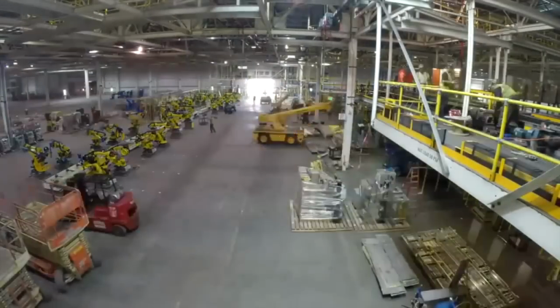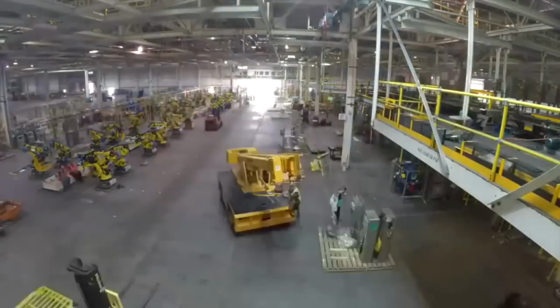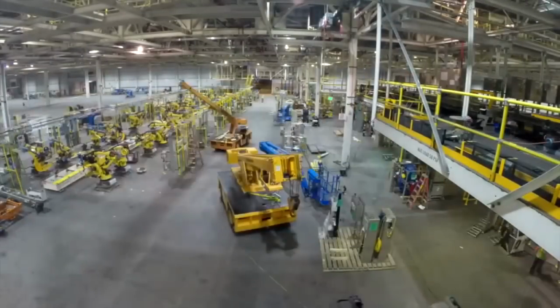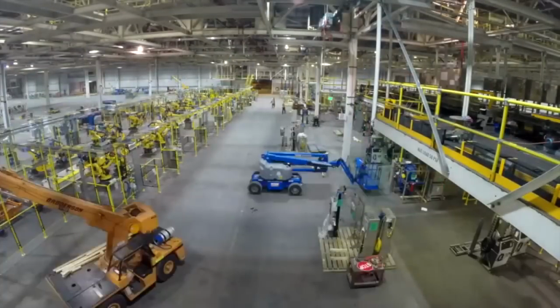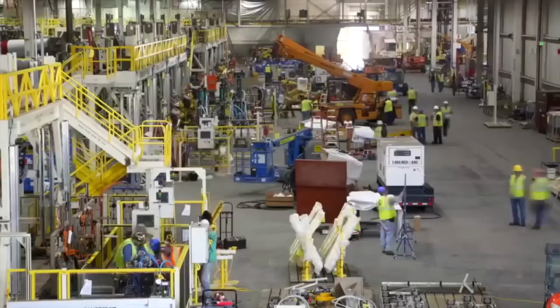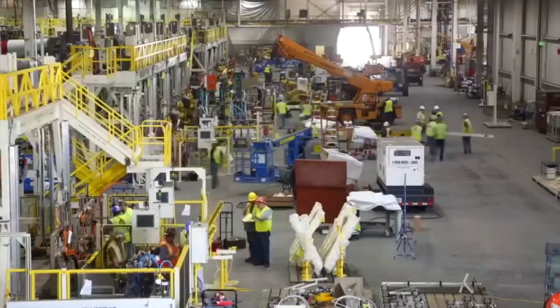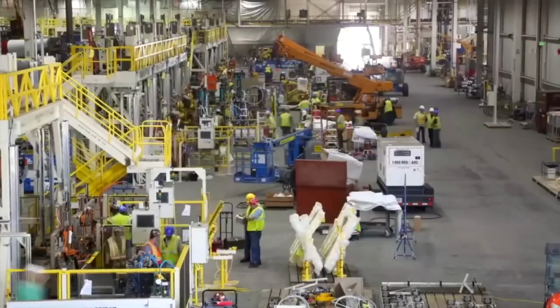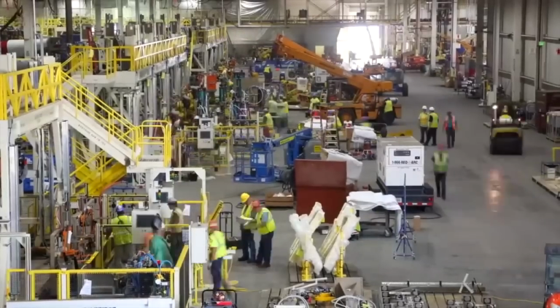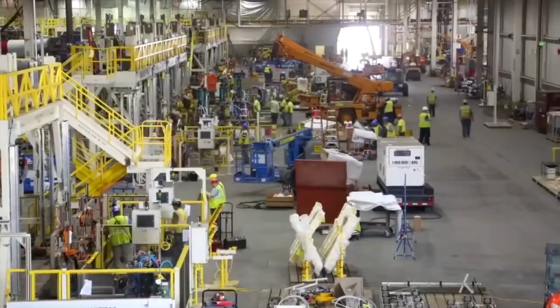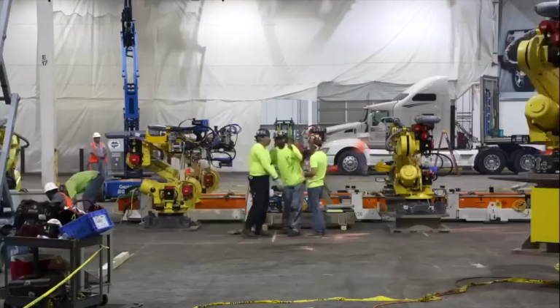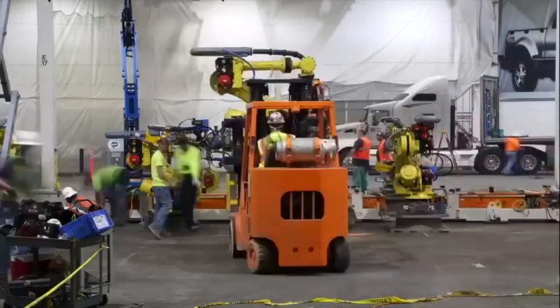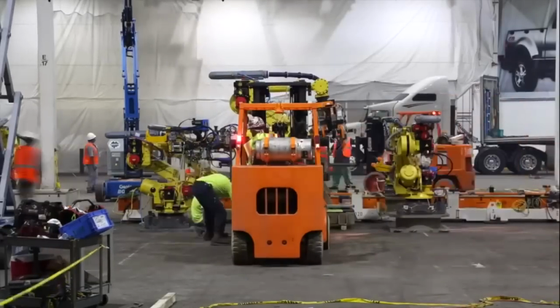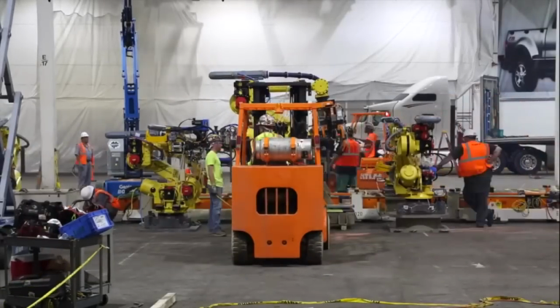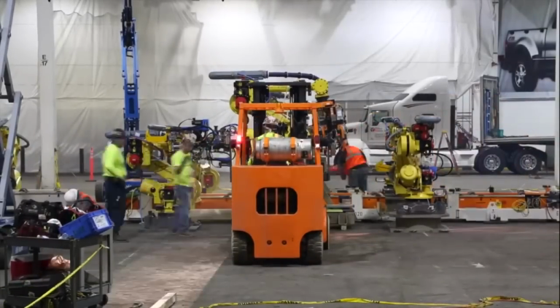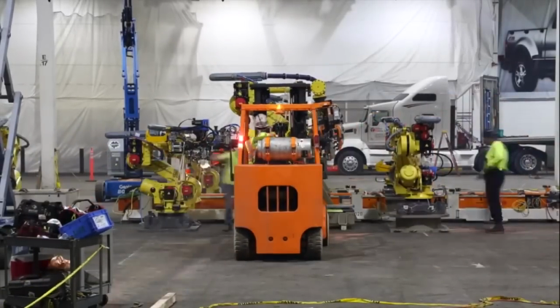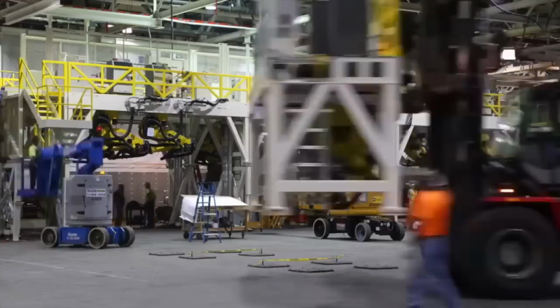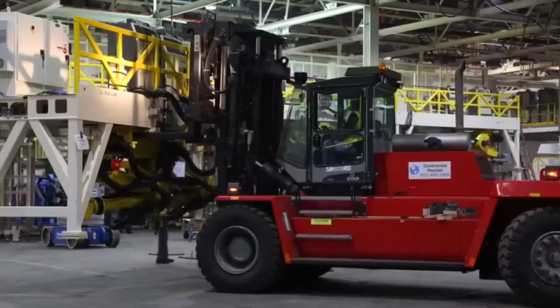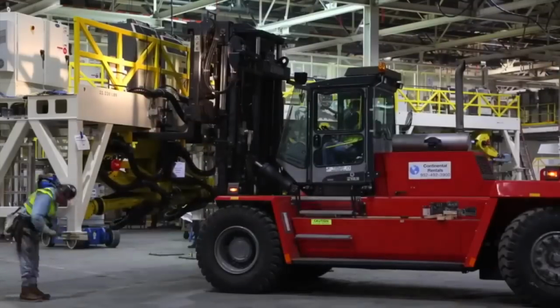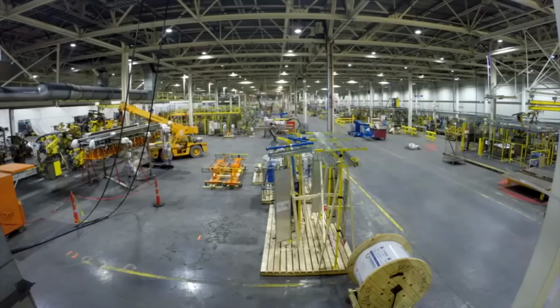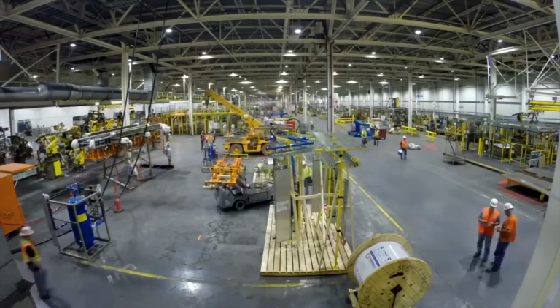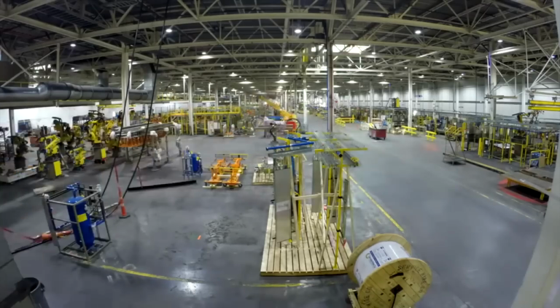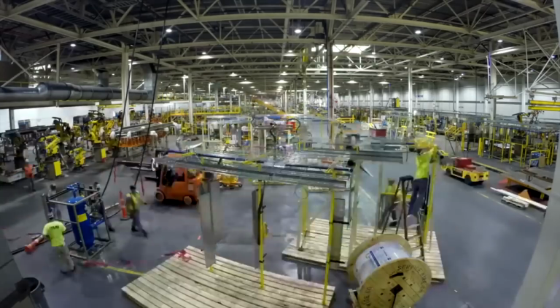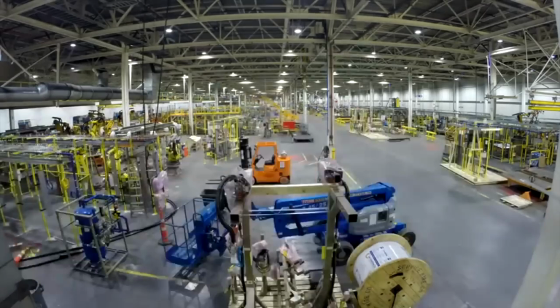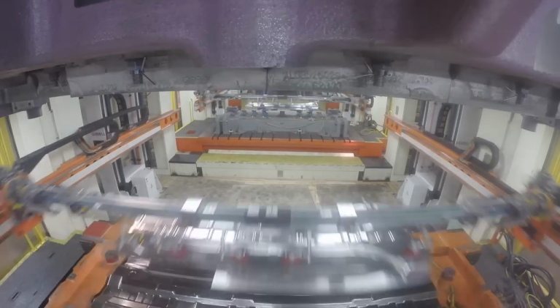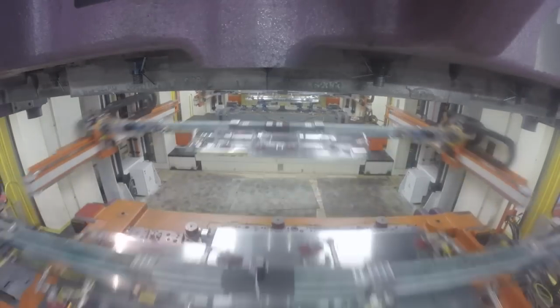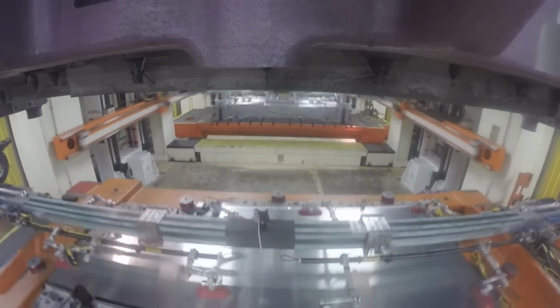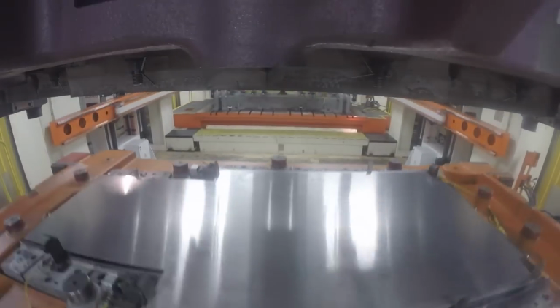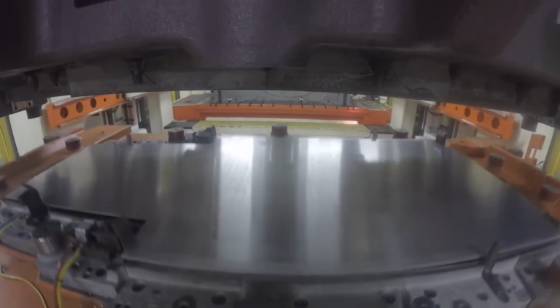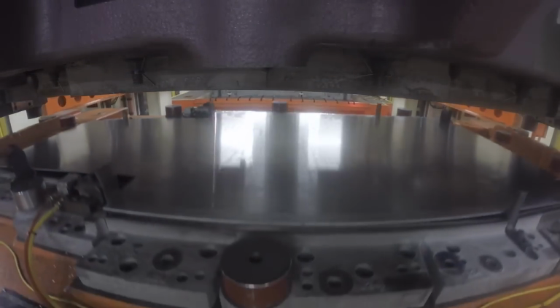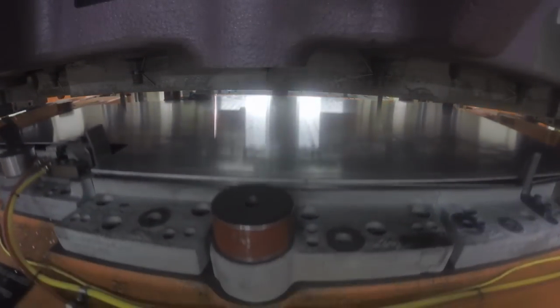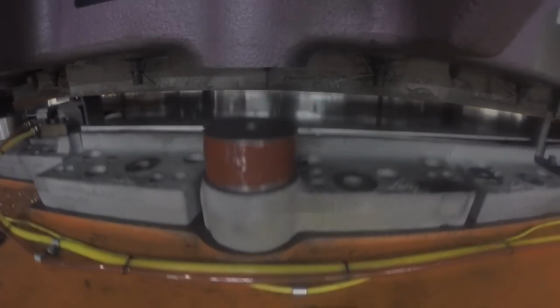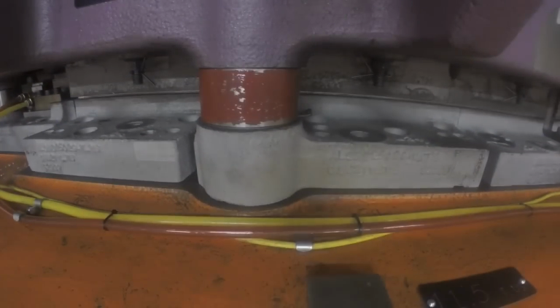500 robots and new stamping and assembly equipment were installed, and the automaker created new technologies in order to build the 2015 F-150 out of new parts, including rivets, high-strength adhesives, and laser welding. But what does it all look like in practice?